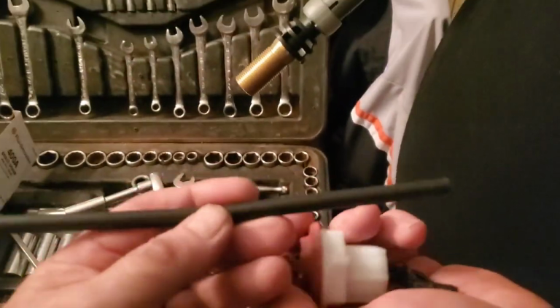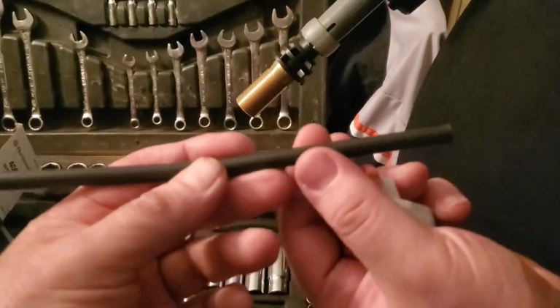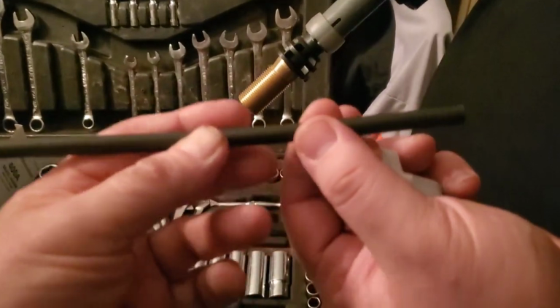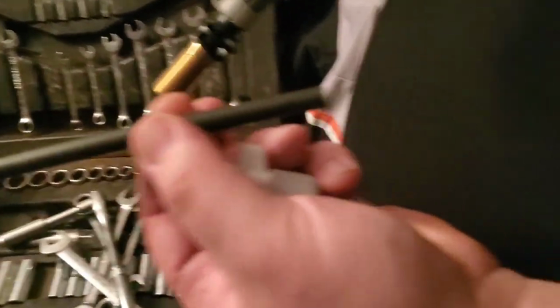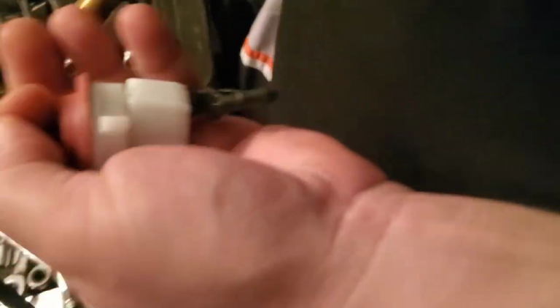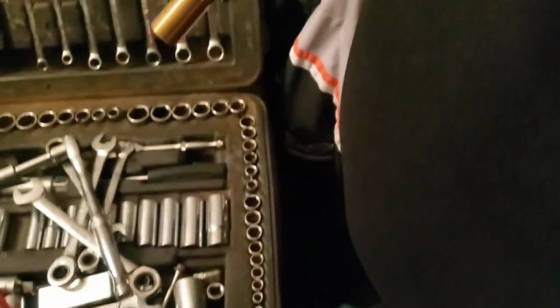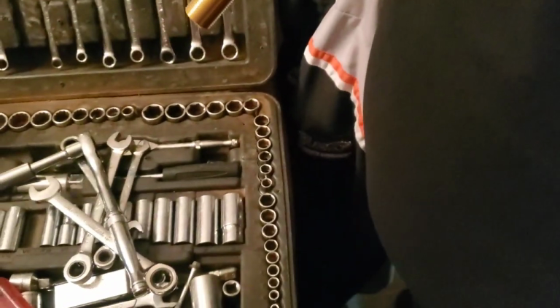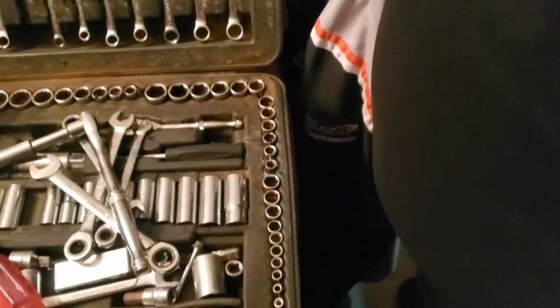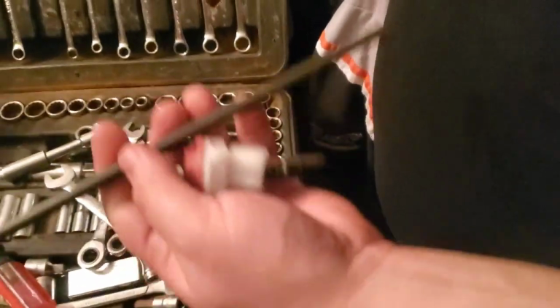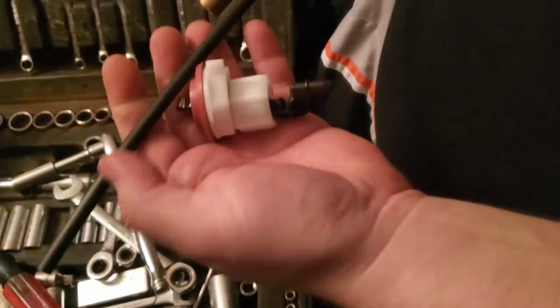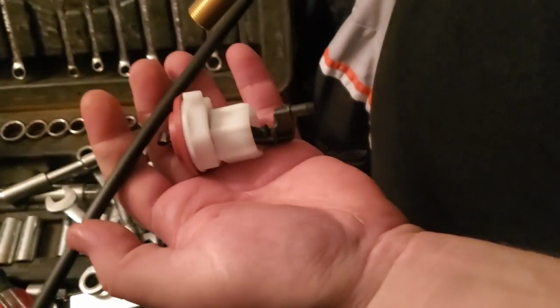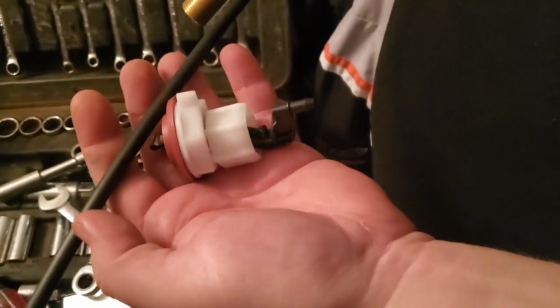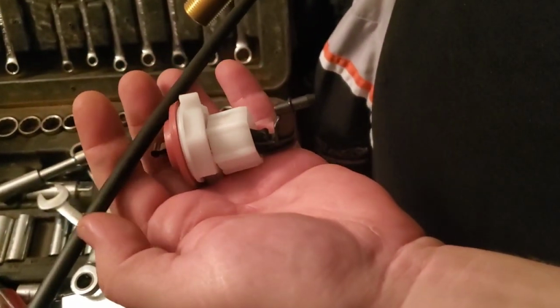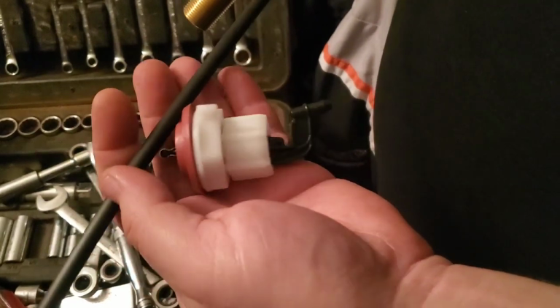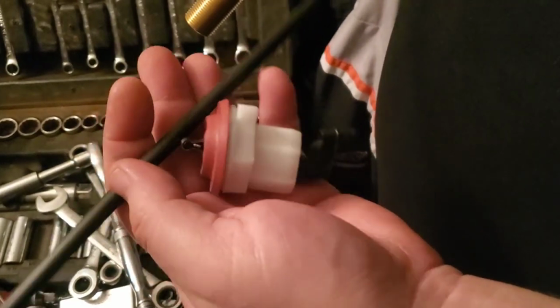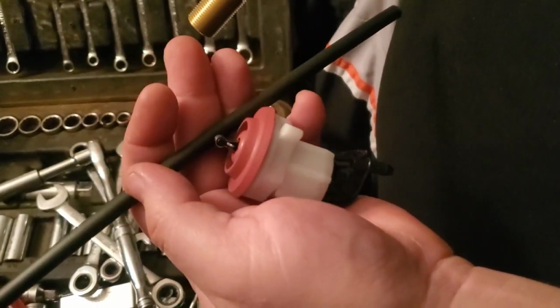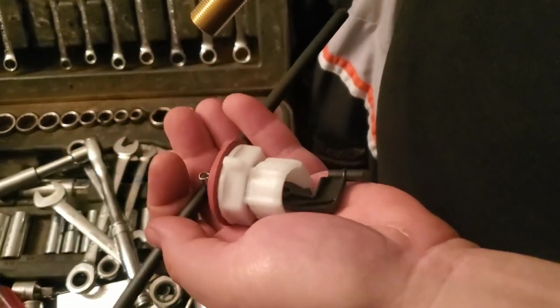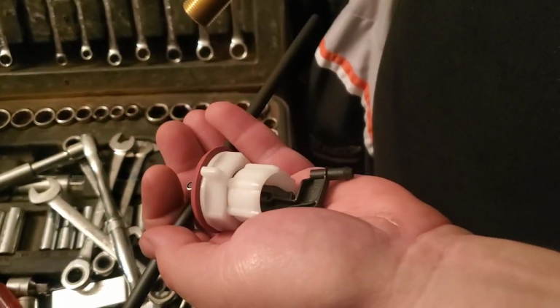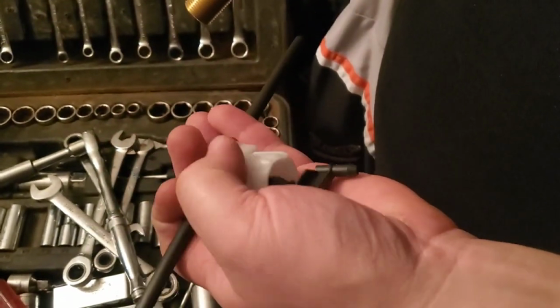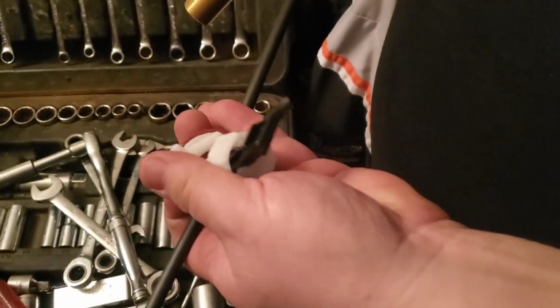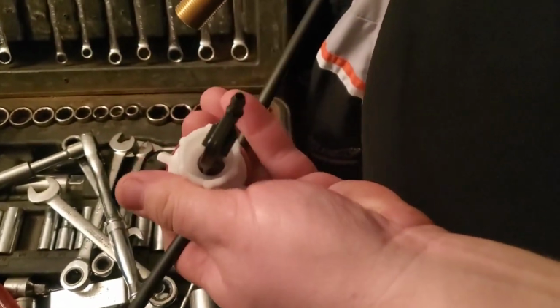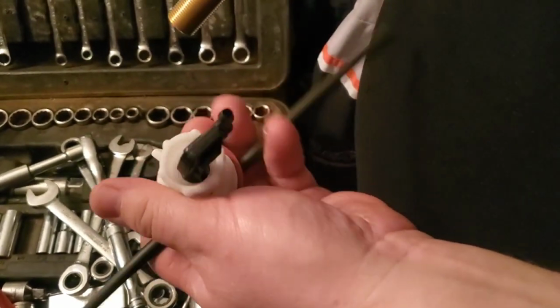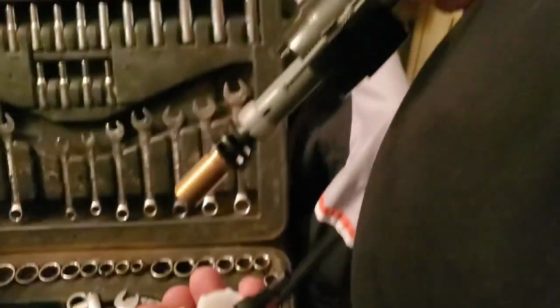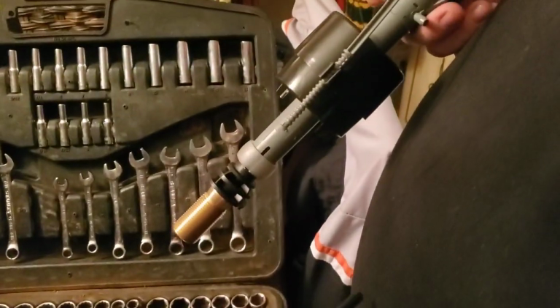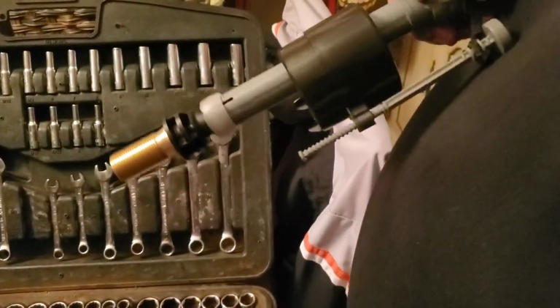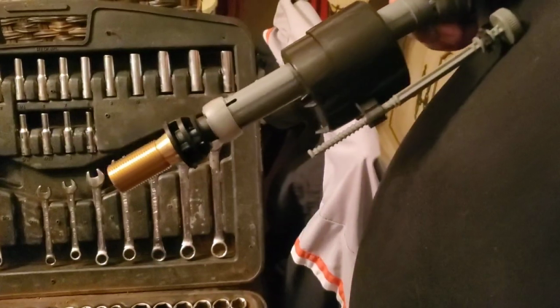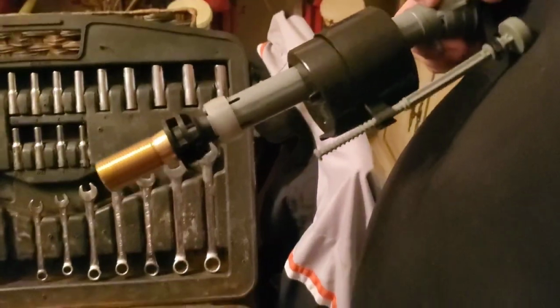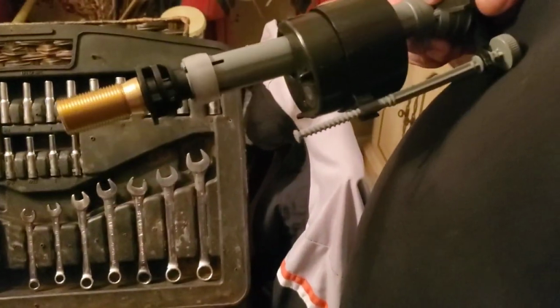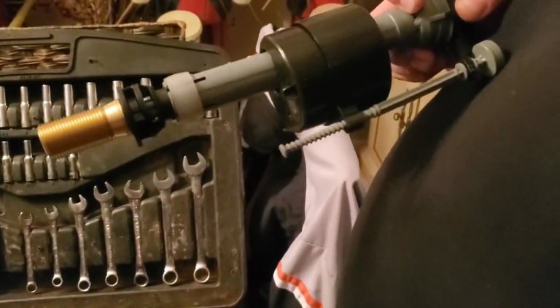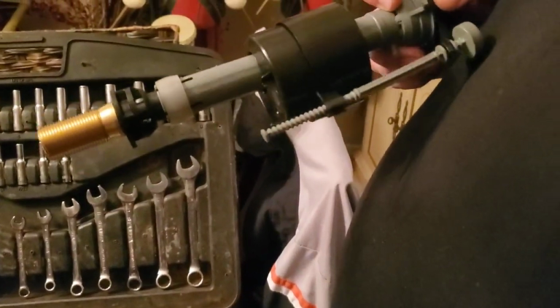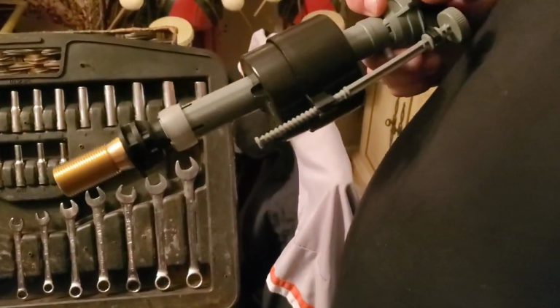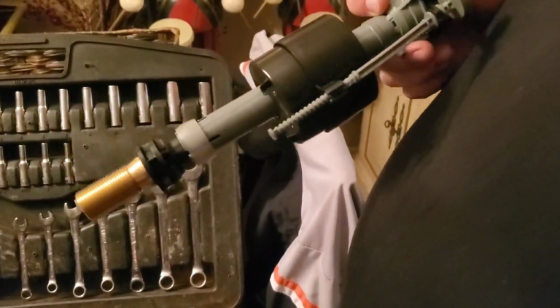It came with a new rinse-down tube and it came with a connection piece here with the different gaskets and nuts that you need to put it all together. This is a real easy job you can do yourself — it's very simple.